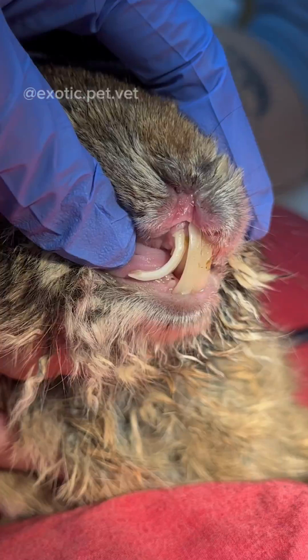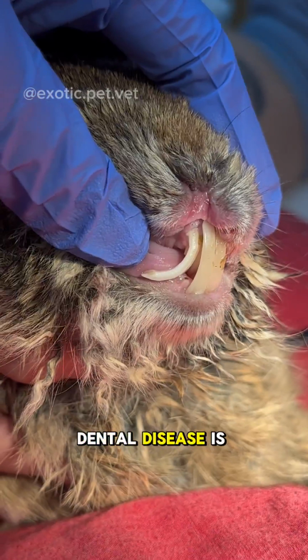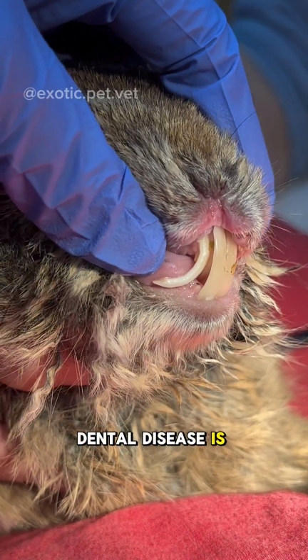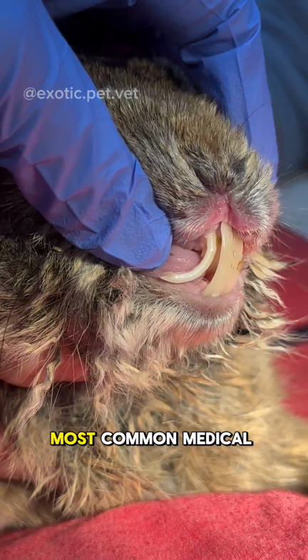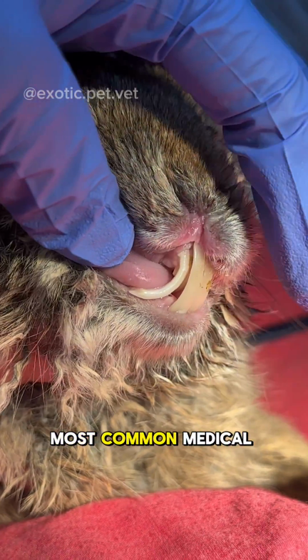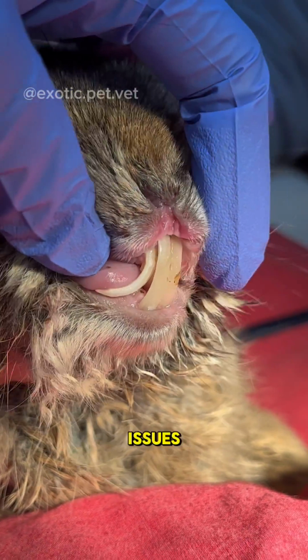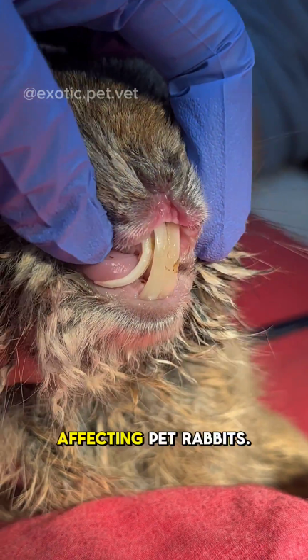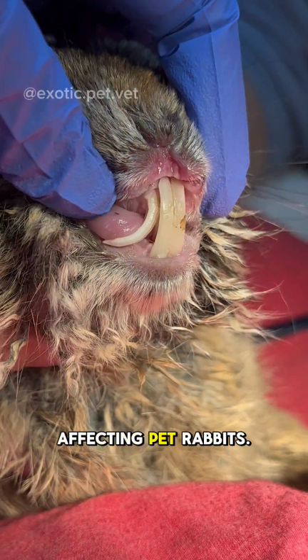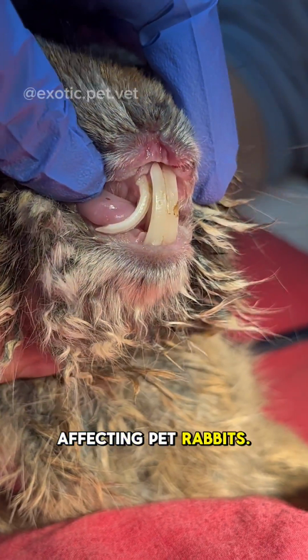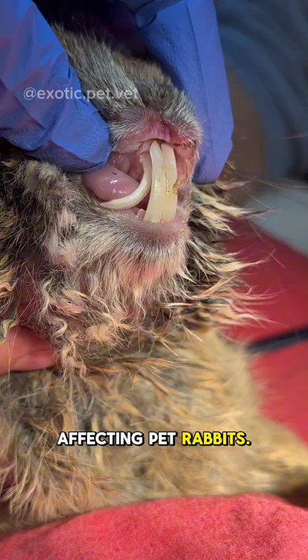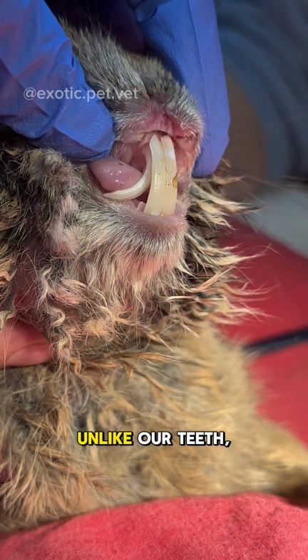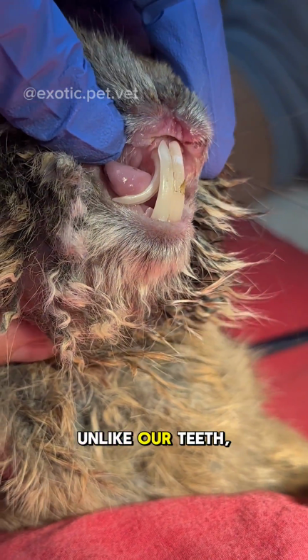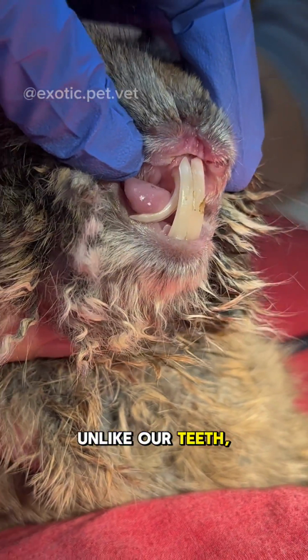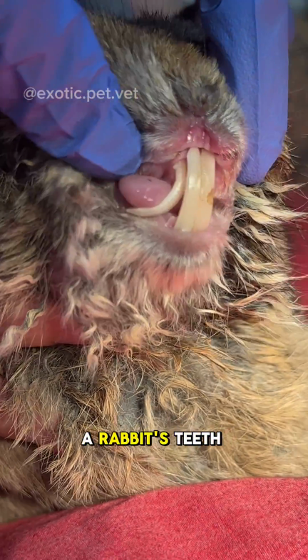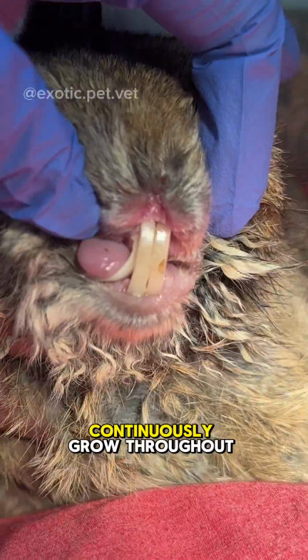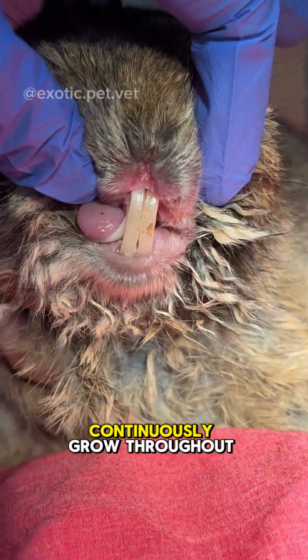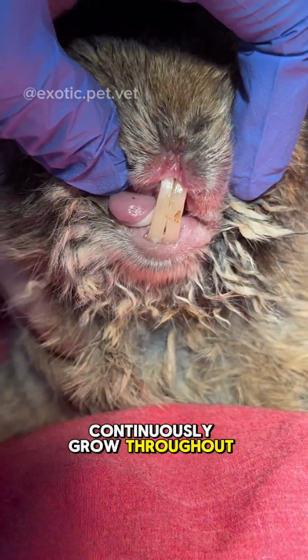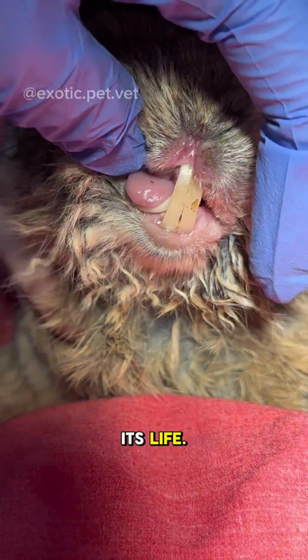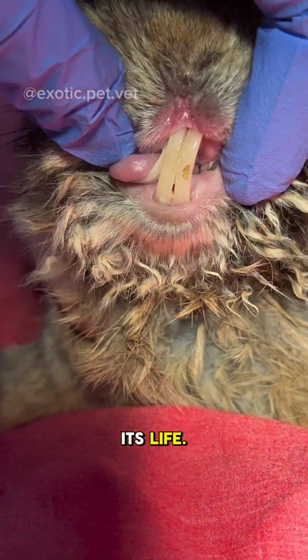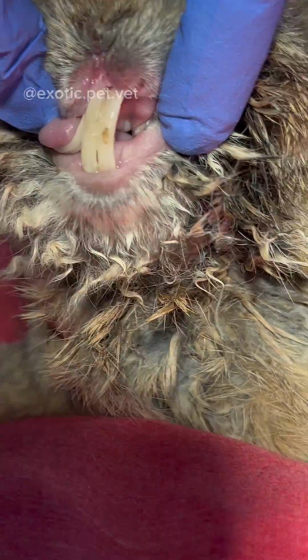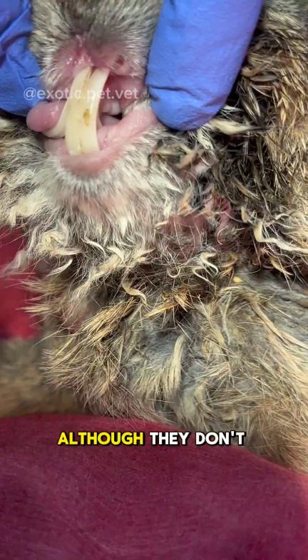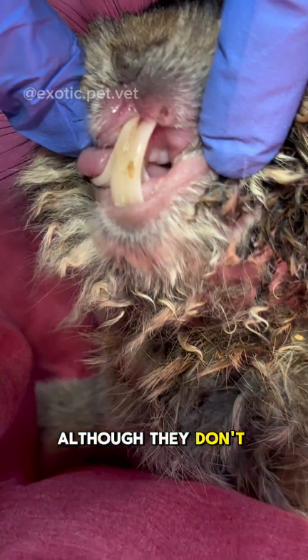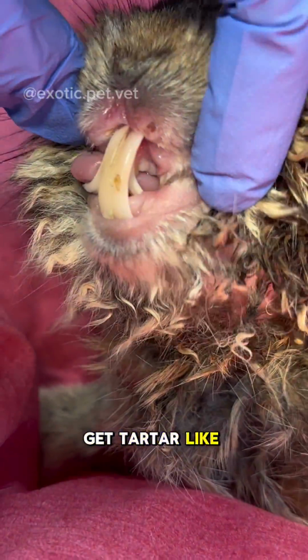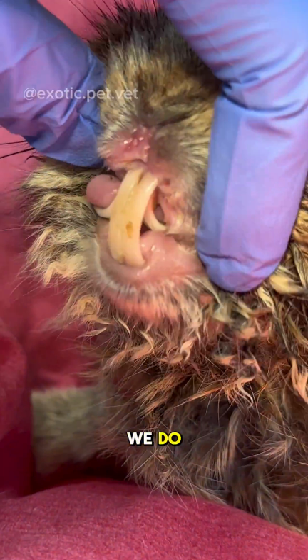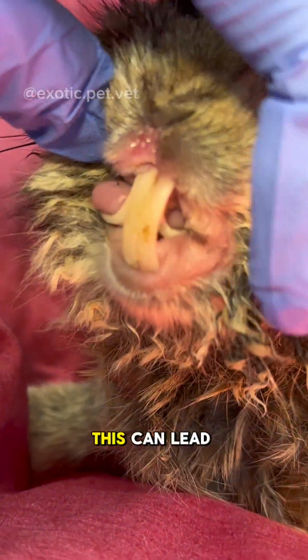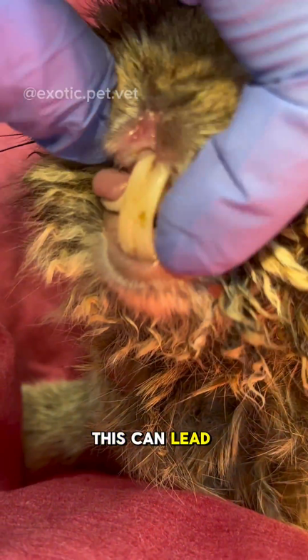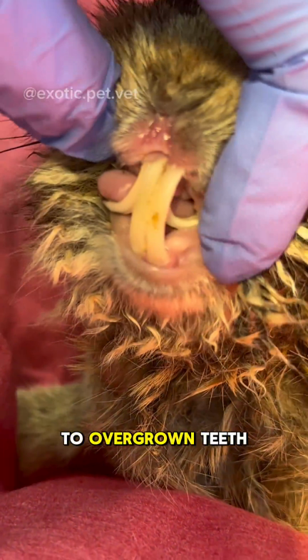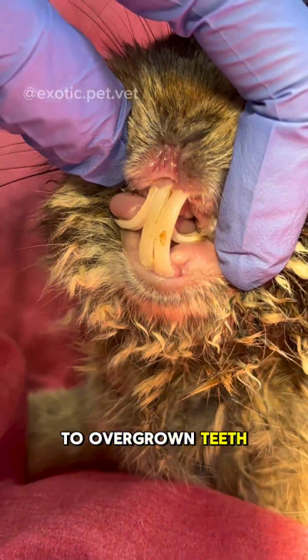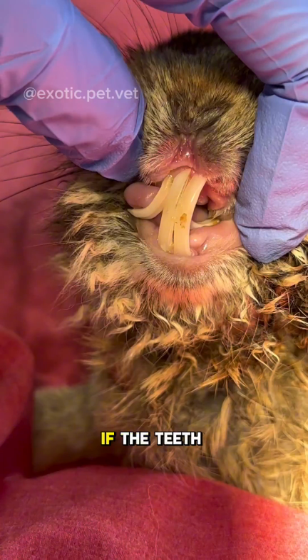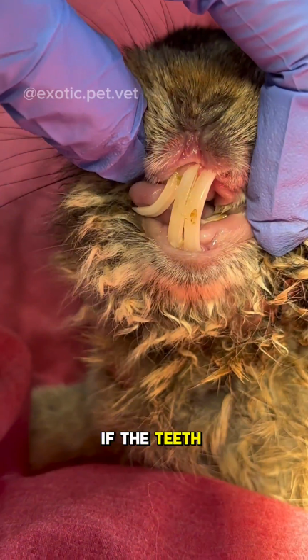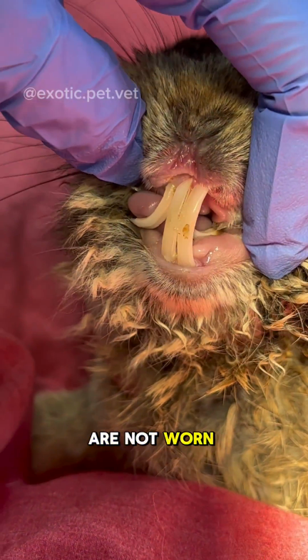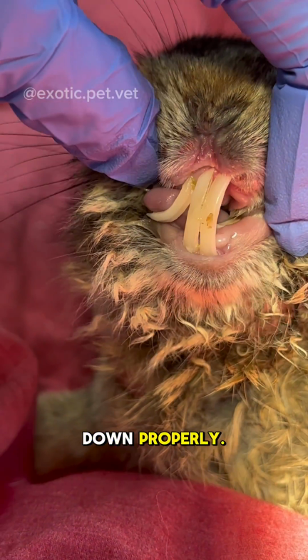Dental disease is one of the most common medical issues affecting pet rabbits. Unlike our teeth, a rabbit's teeth continuously grow throughout its life. Although they don't get tartar like we do, this can lead to overgrown teeth if the teeth are not worn down properly.